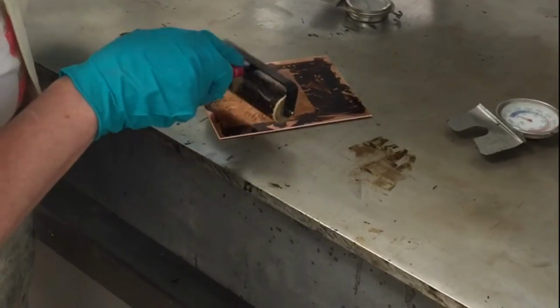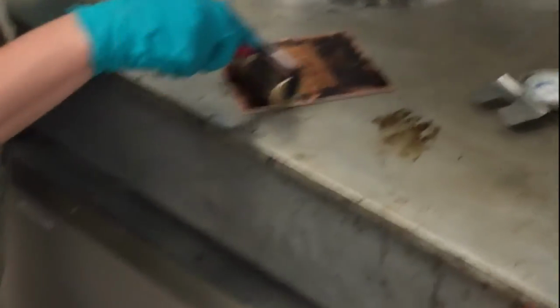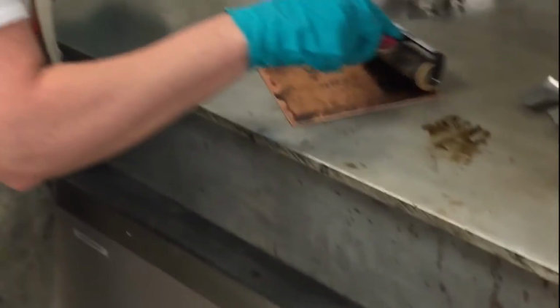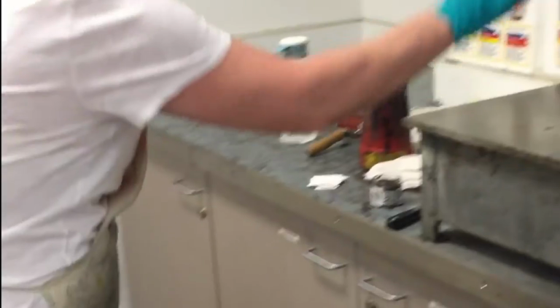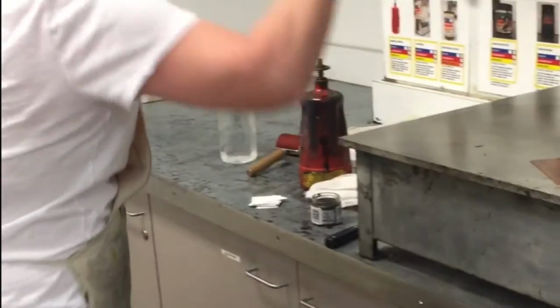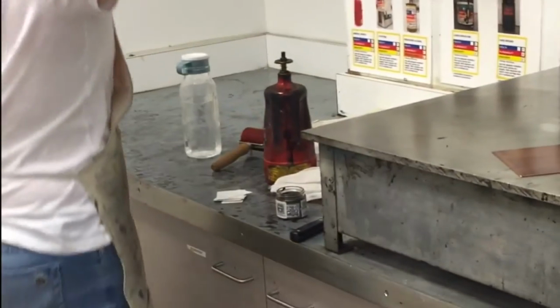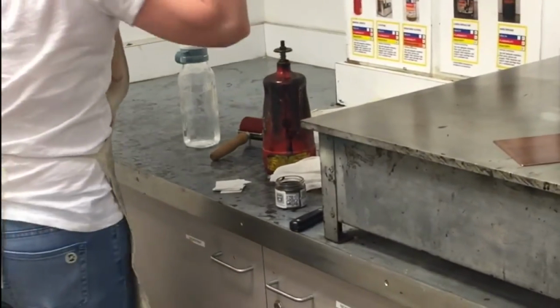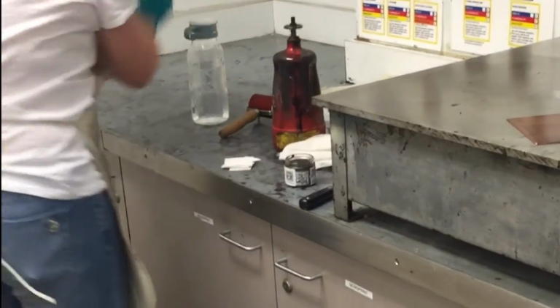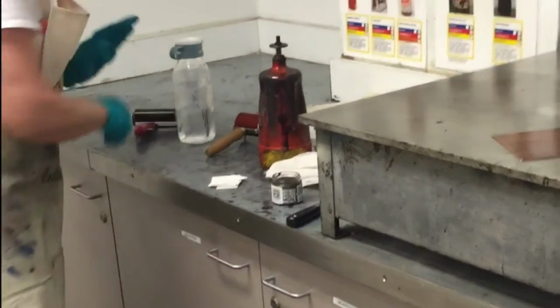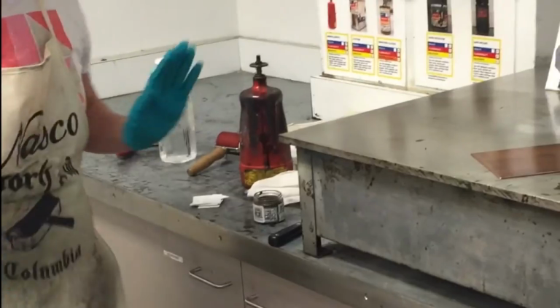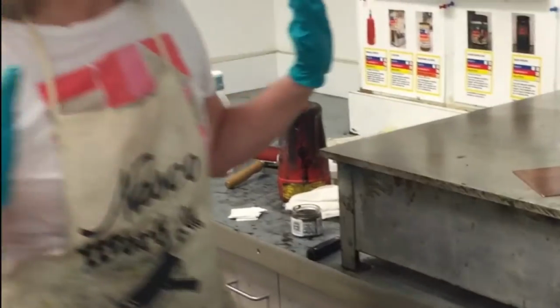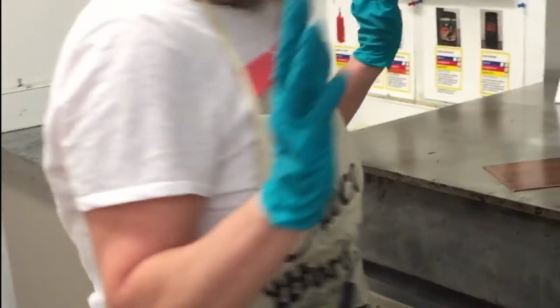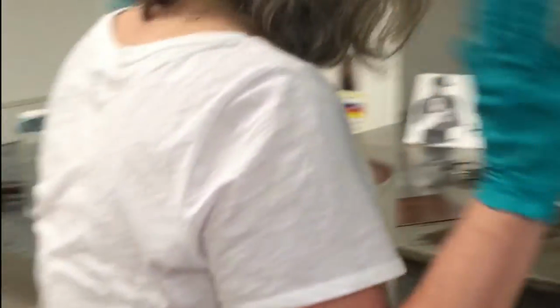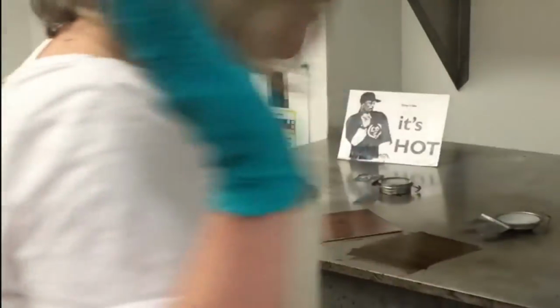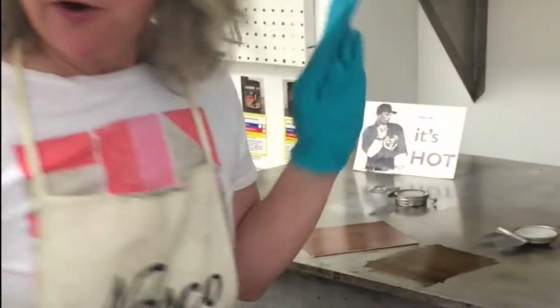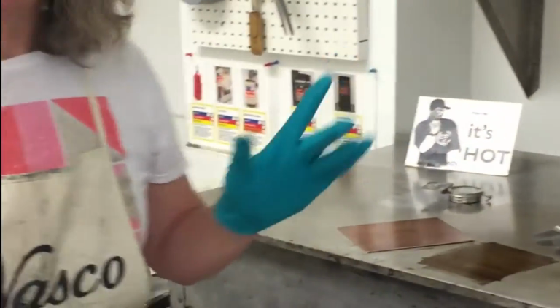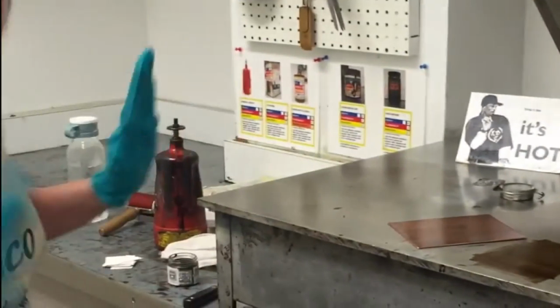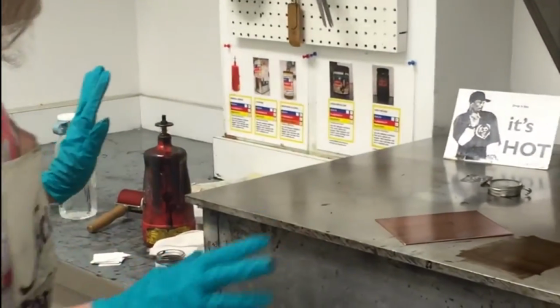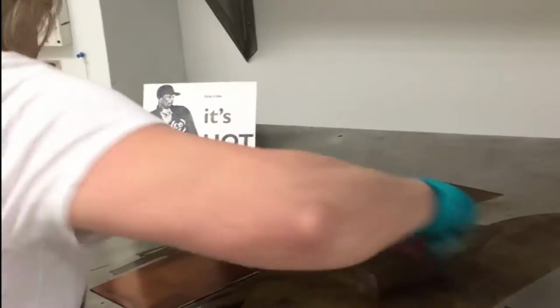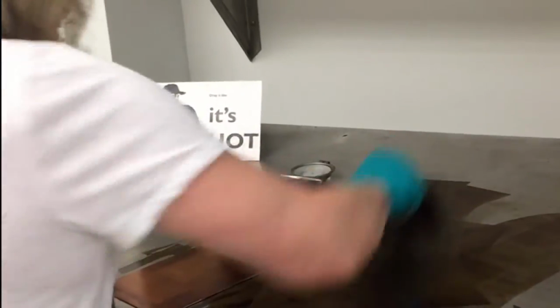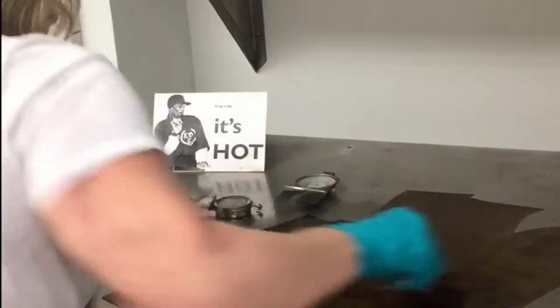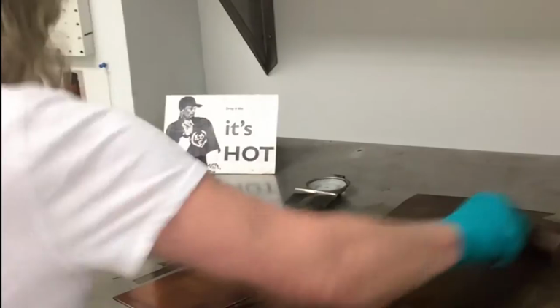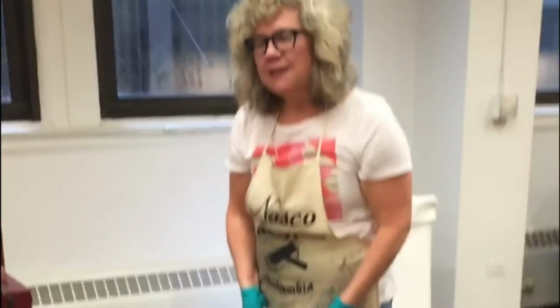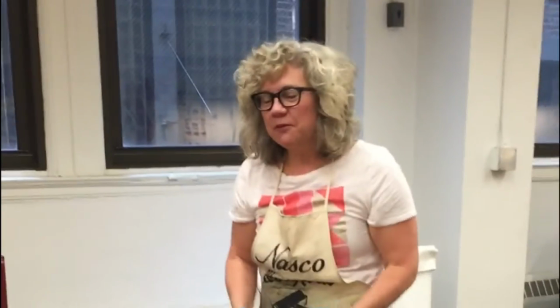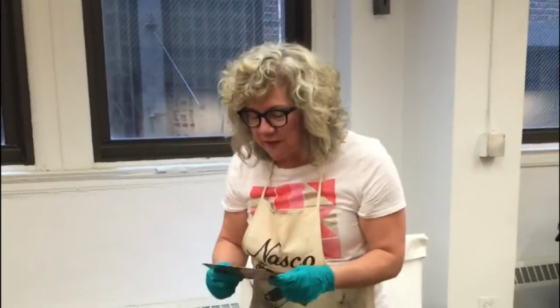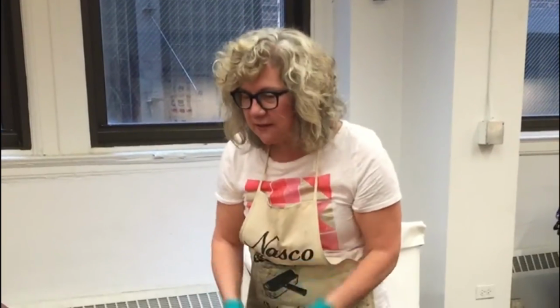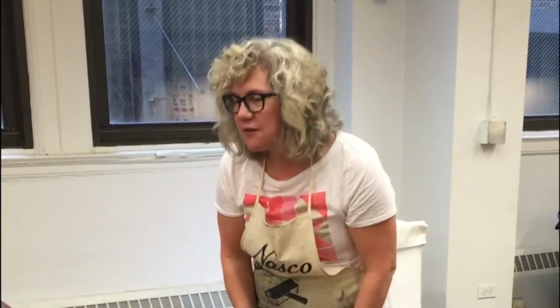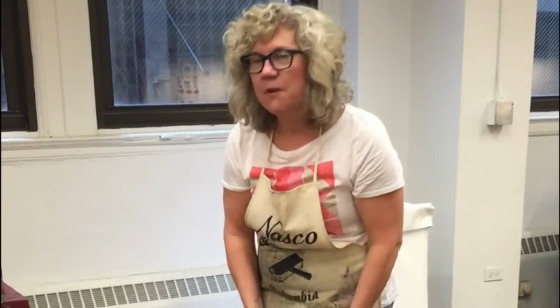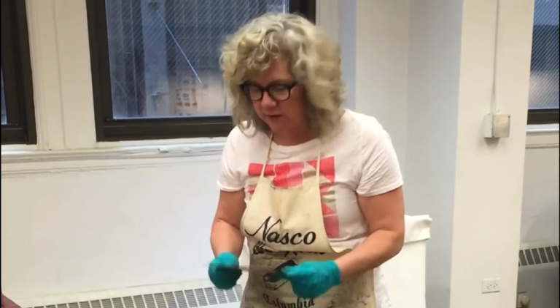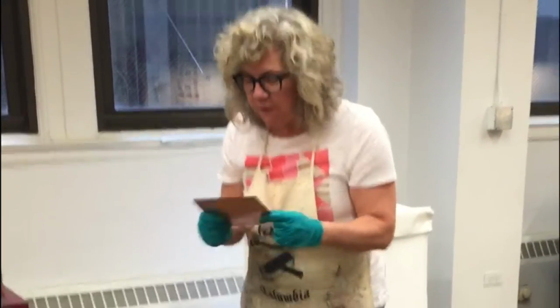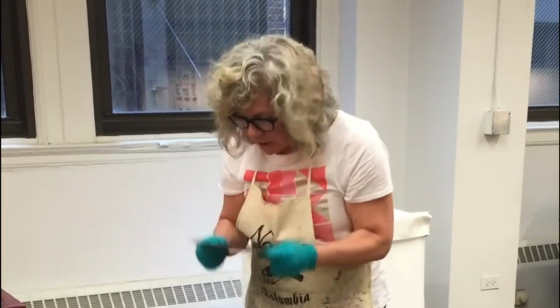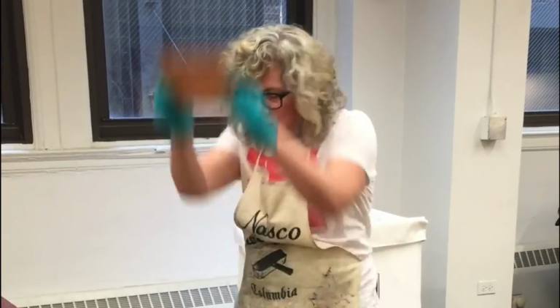That's not supposed to happen. Gotta start over because I messed up. I'm so sick of this. Every time I do etching, it never works. I hate you.